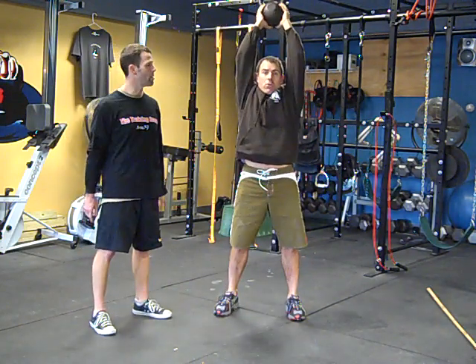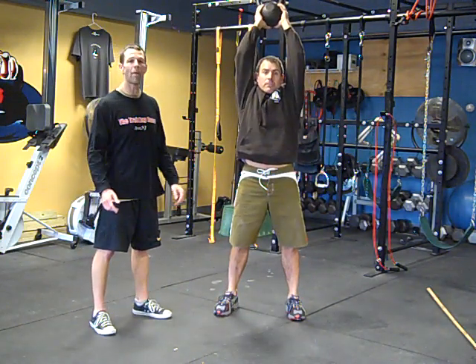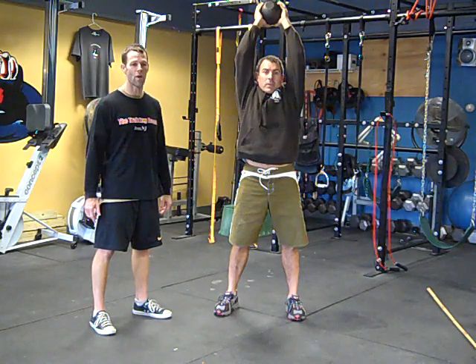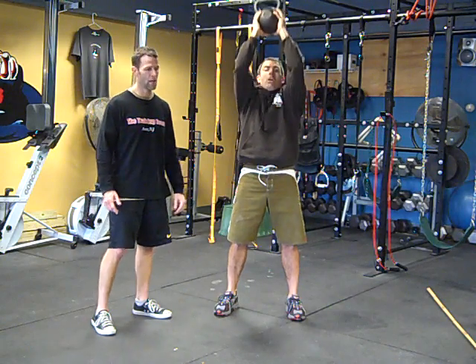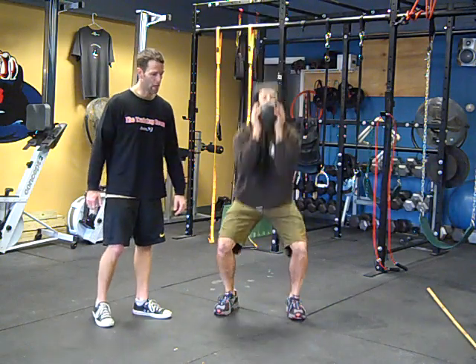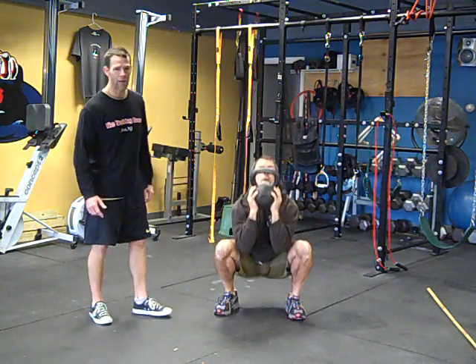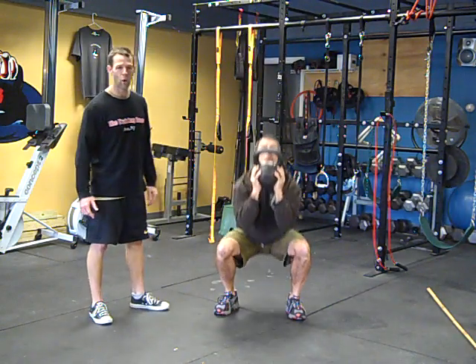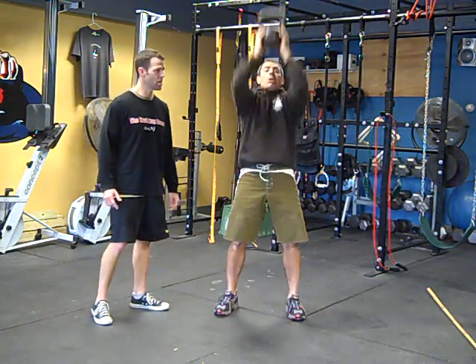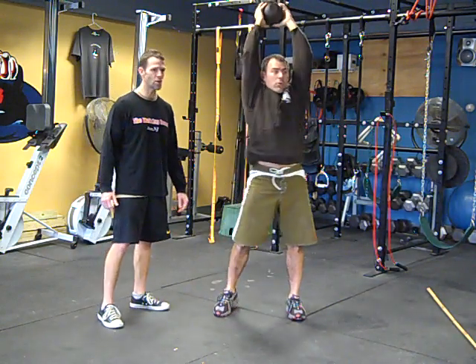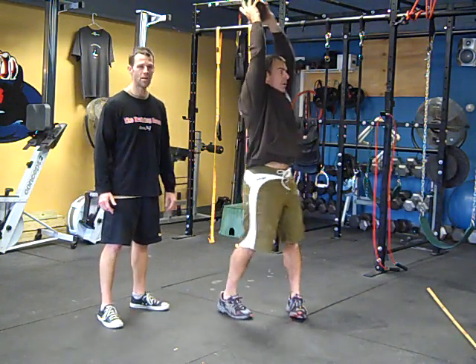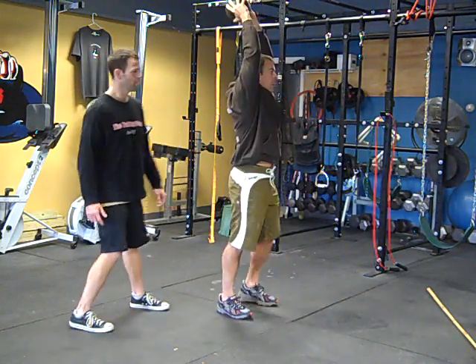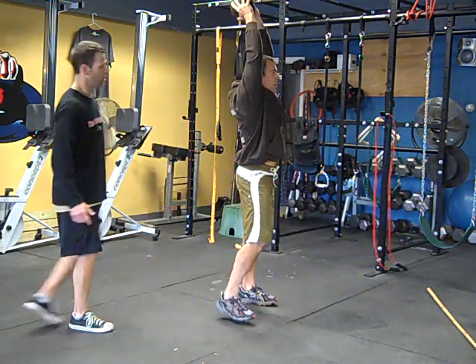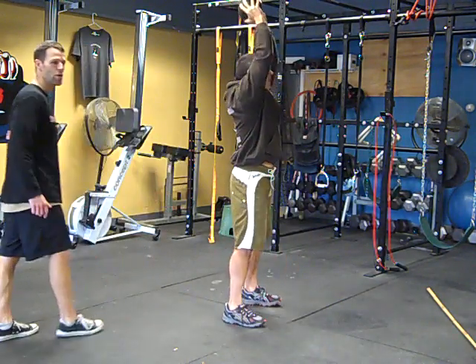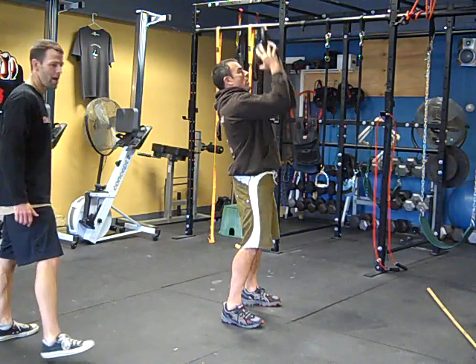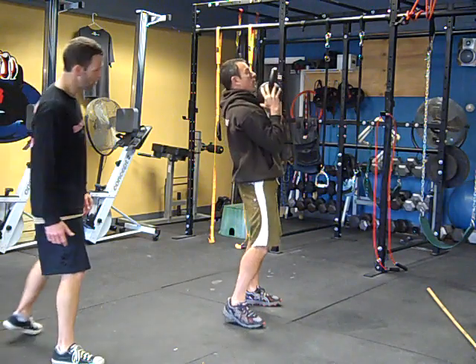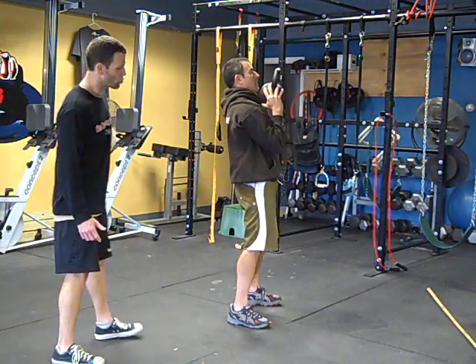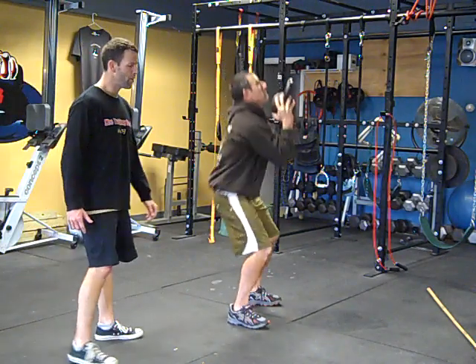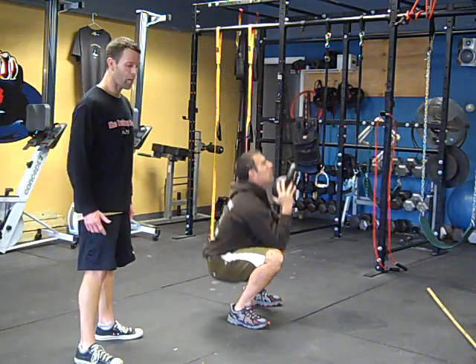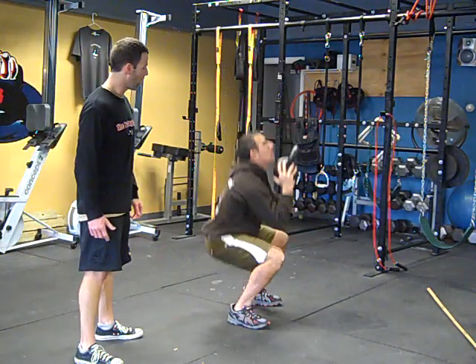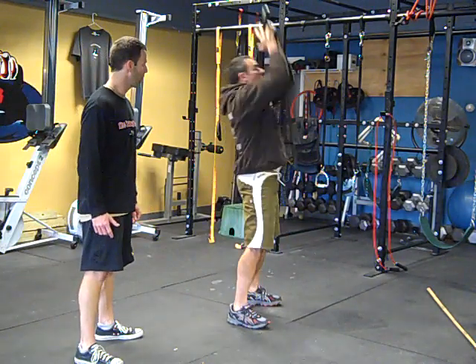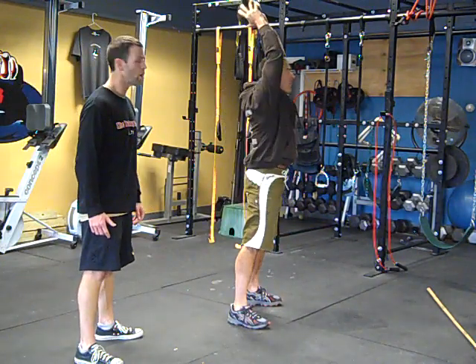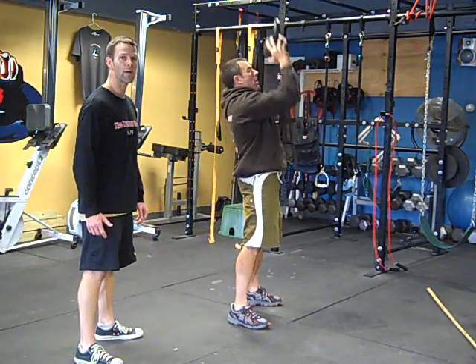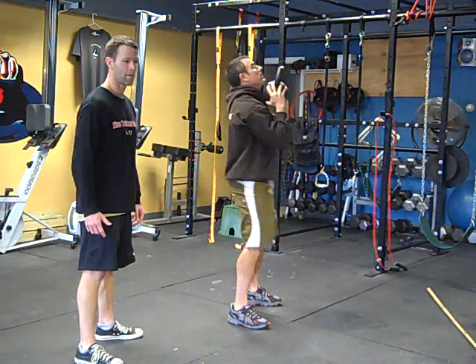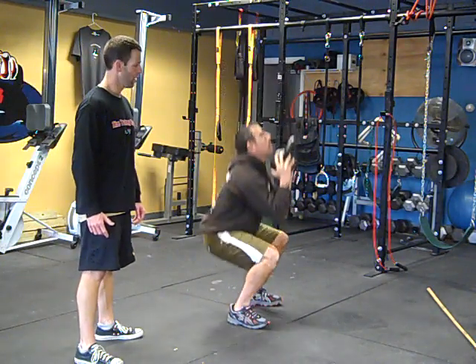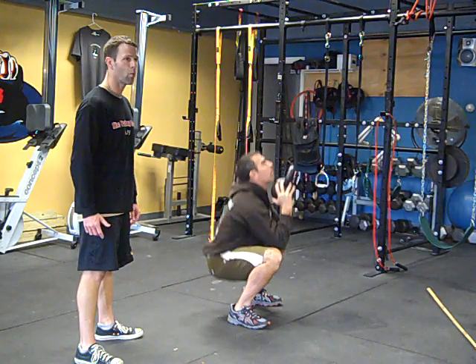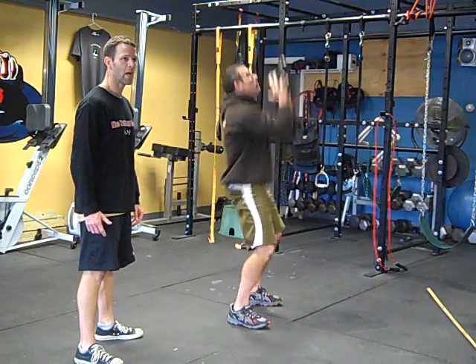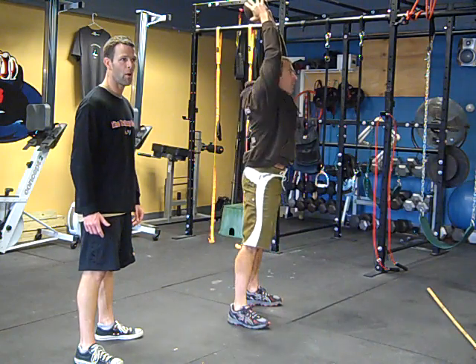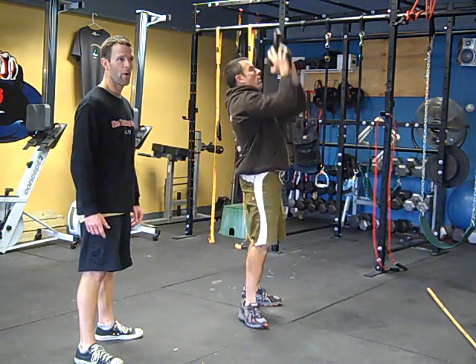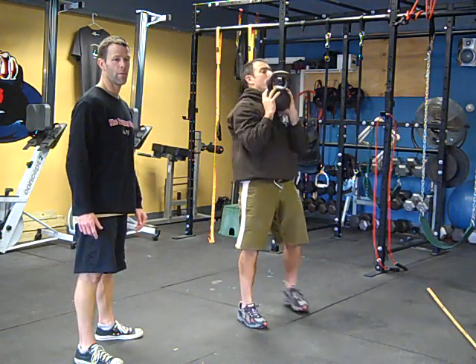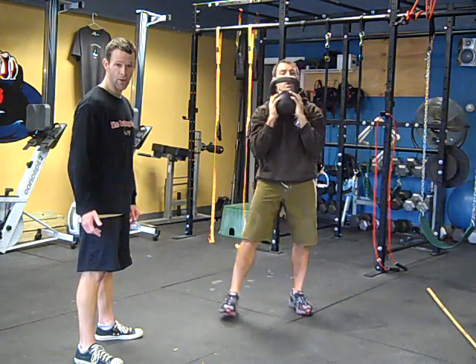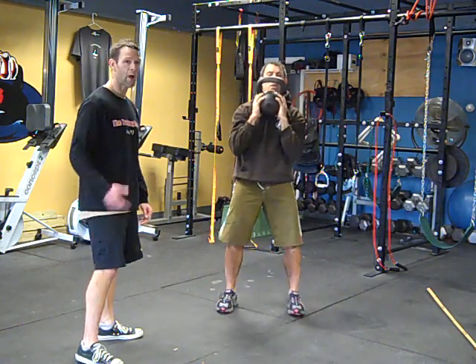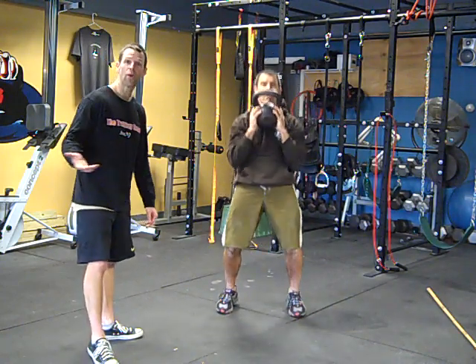It should be back behind your head. This is more of a conditioning exercise. He's using his momentum to drive the kettlebell up, right over his head. And that's the one kettlebell thruster — goblet thruster.